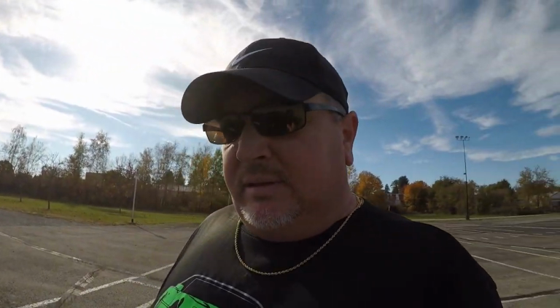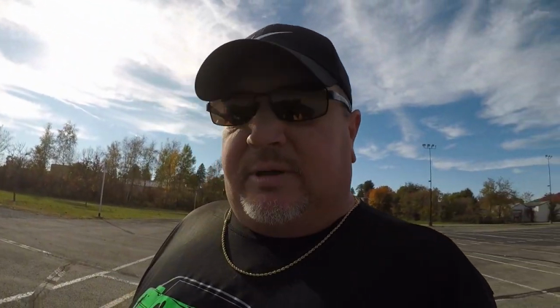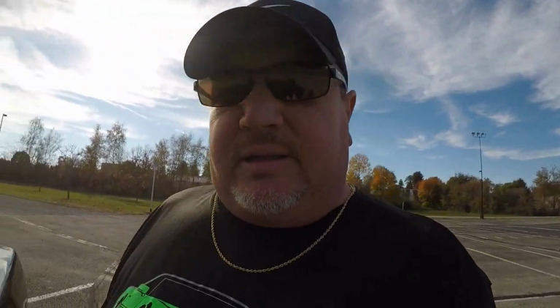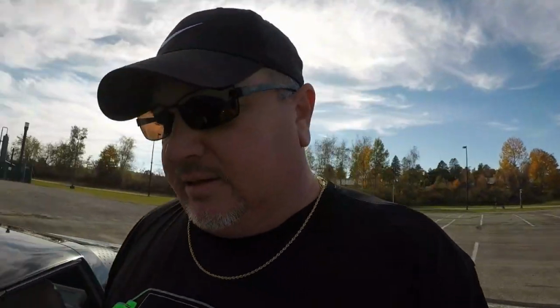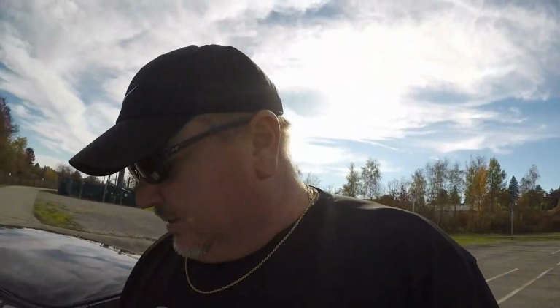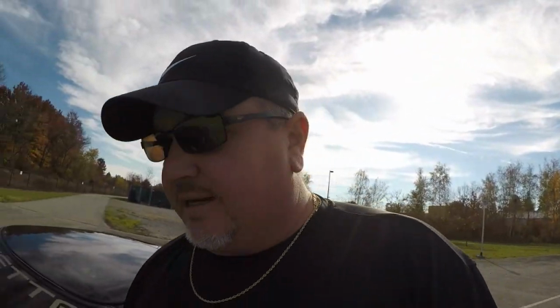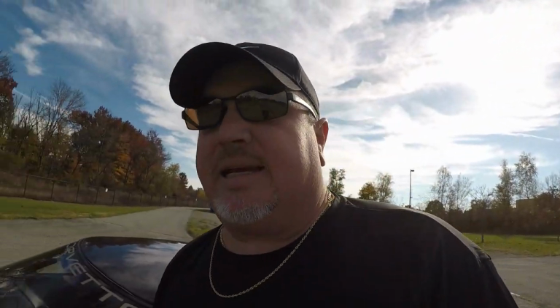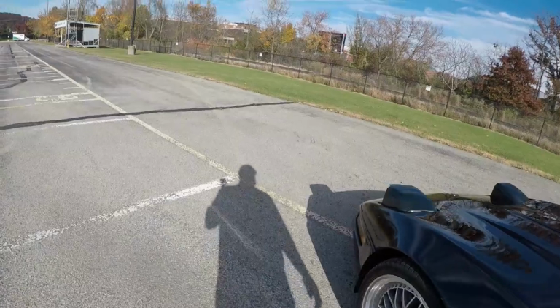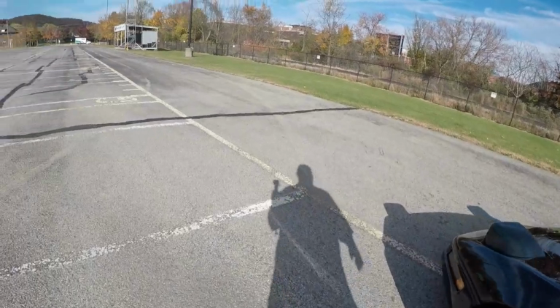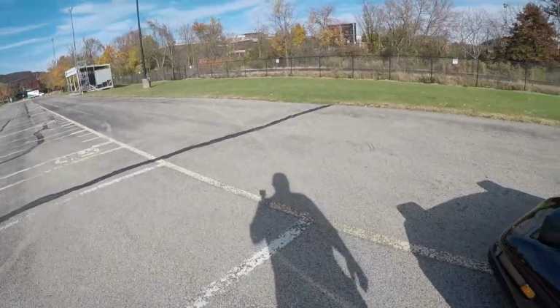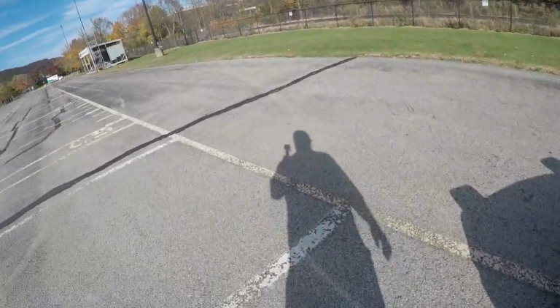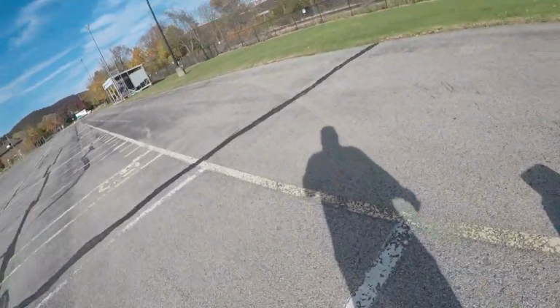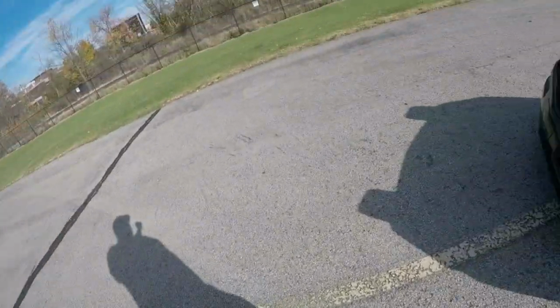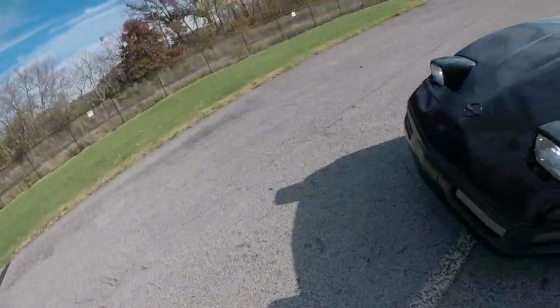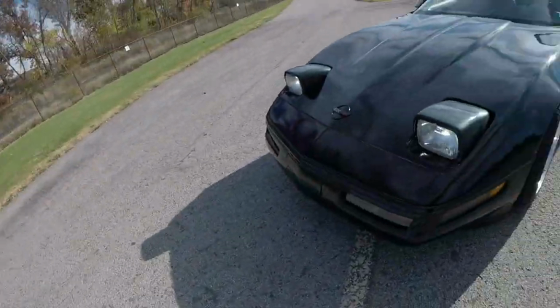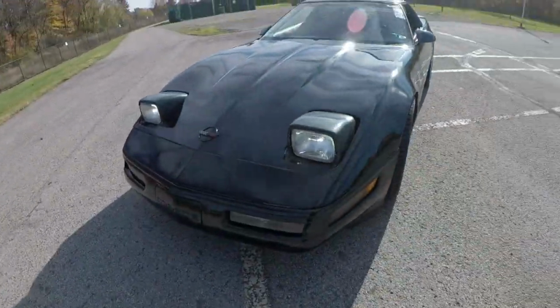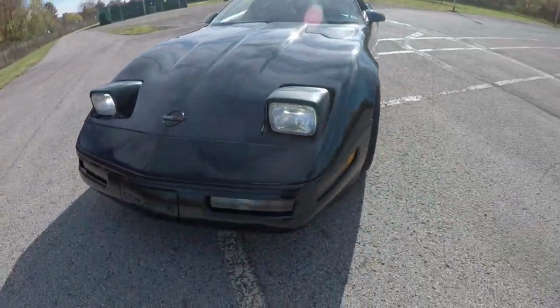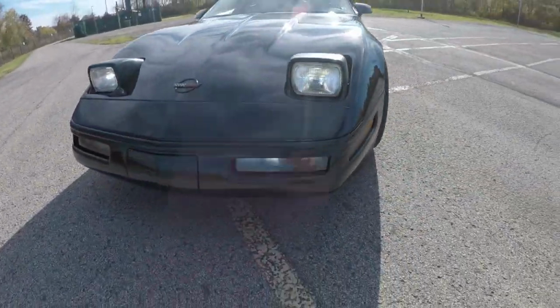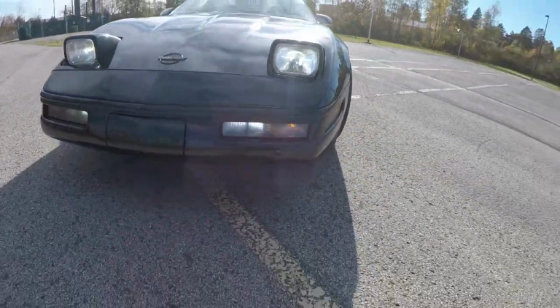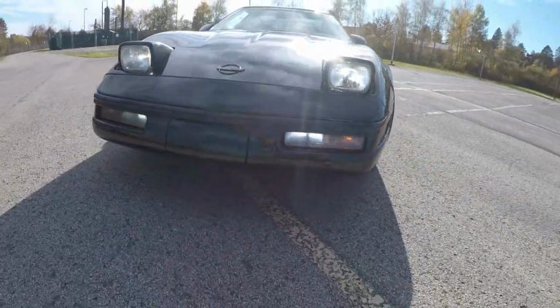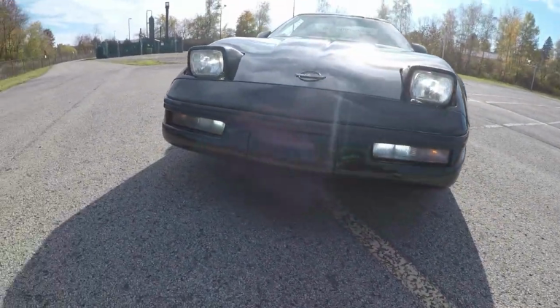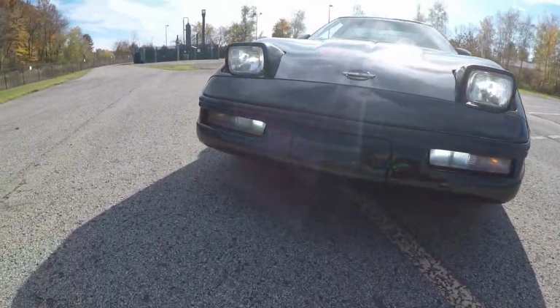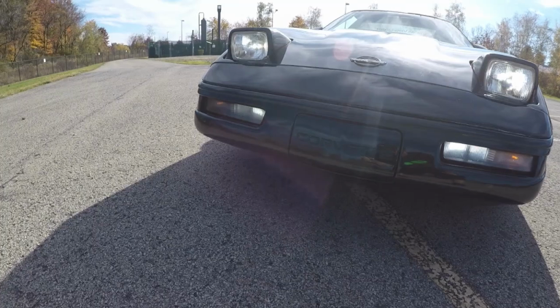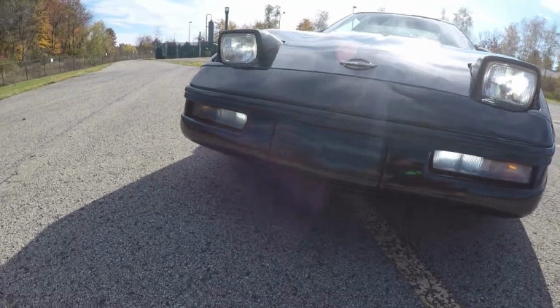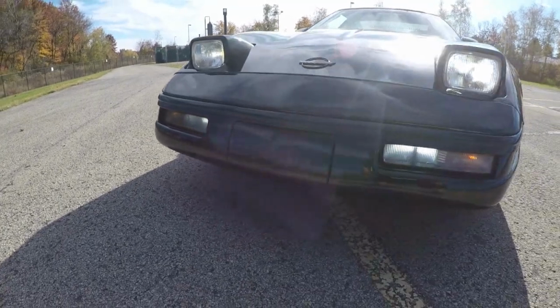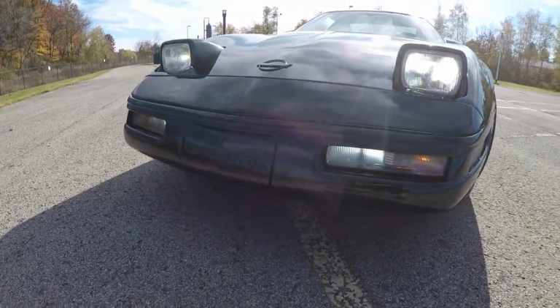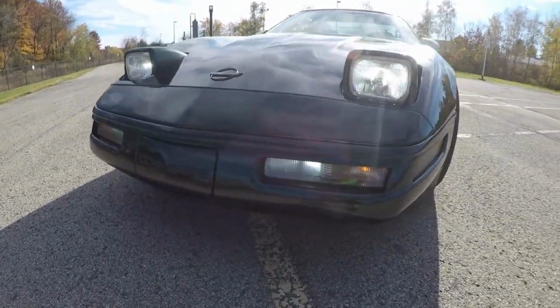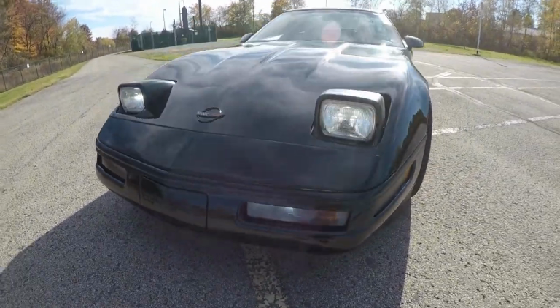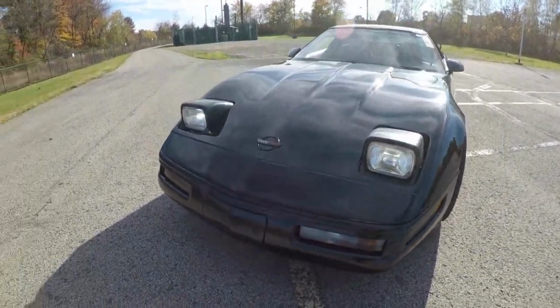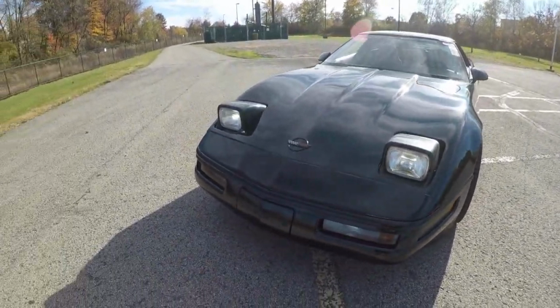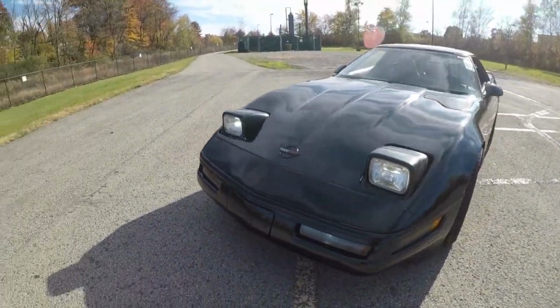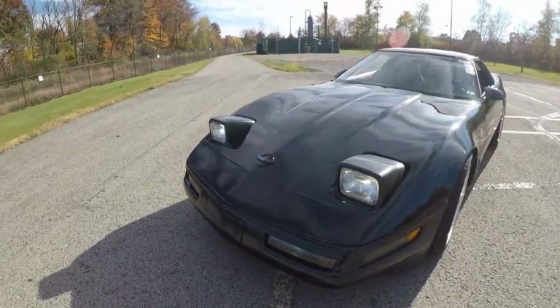So I'm going to turn the lights on, let you guys see it. Here's what the headlights look like. Driving lights are on. I hope you can see it in the camera — it's kind of bright out here.